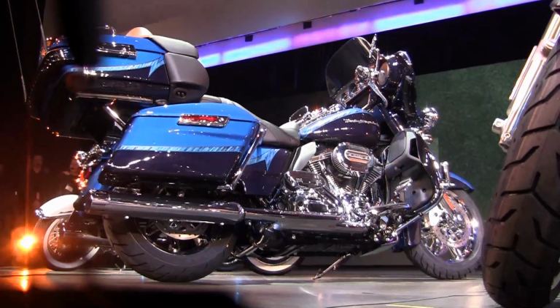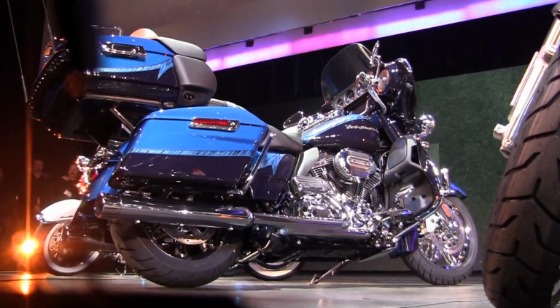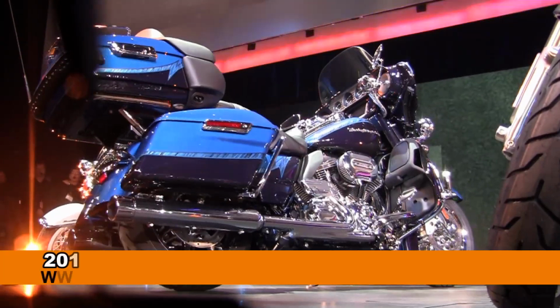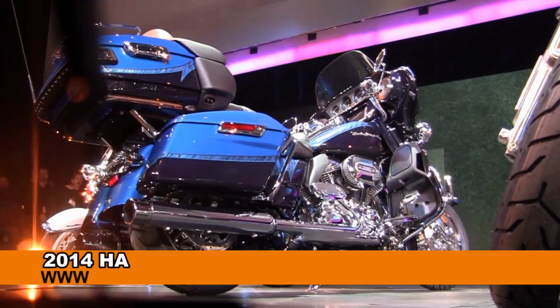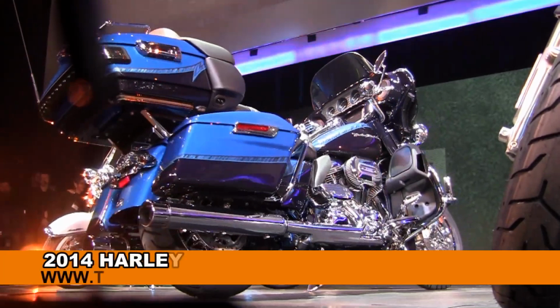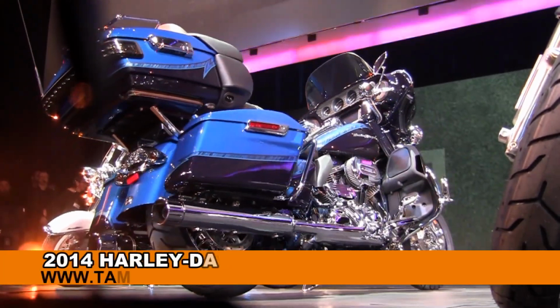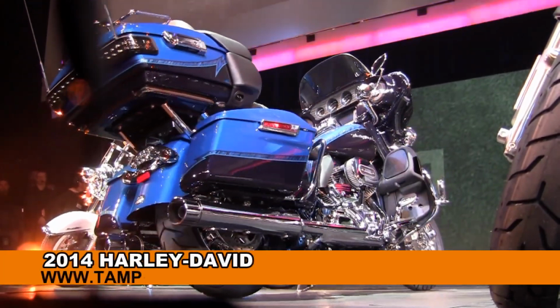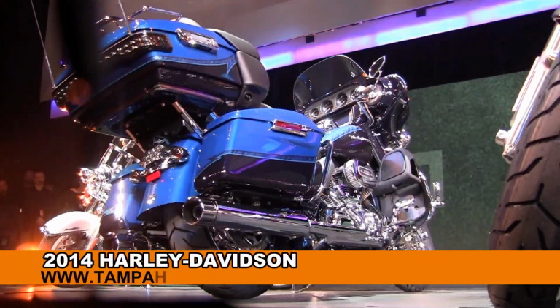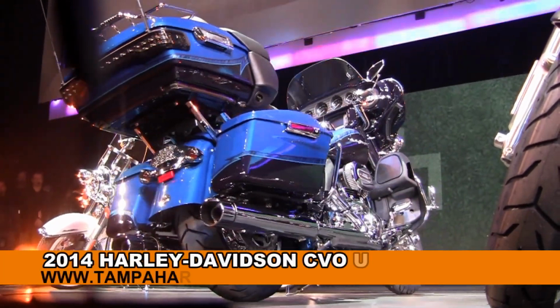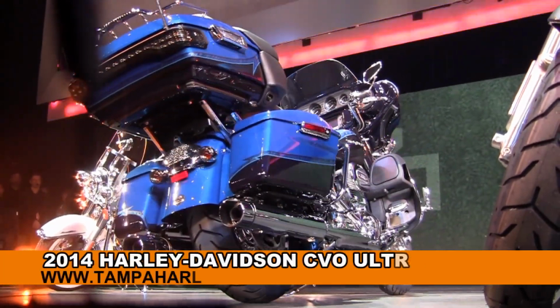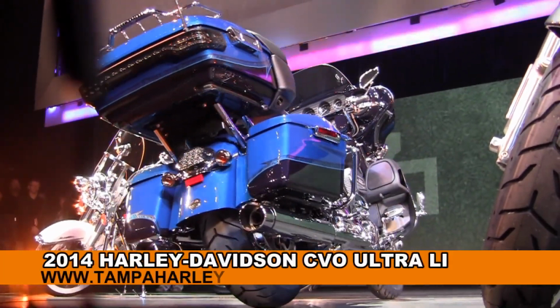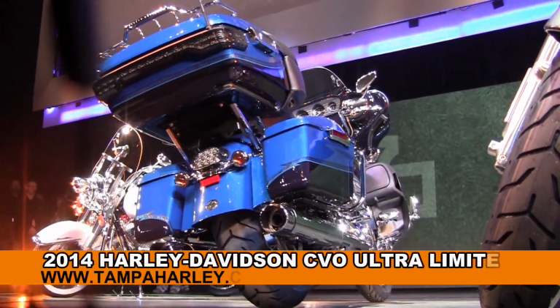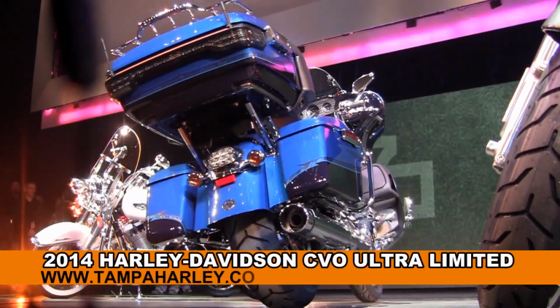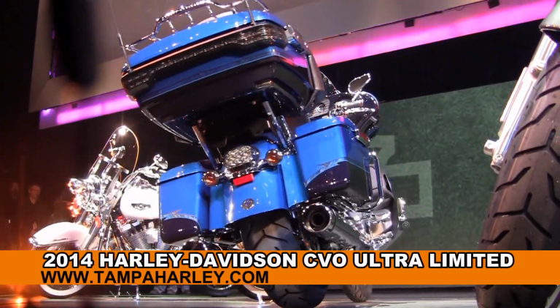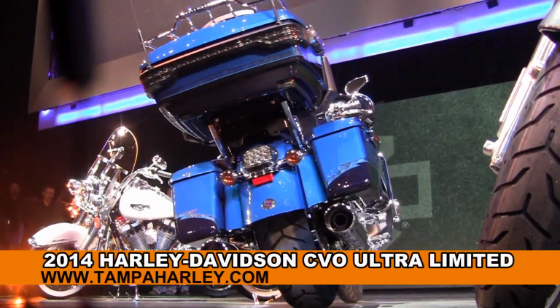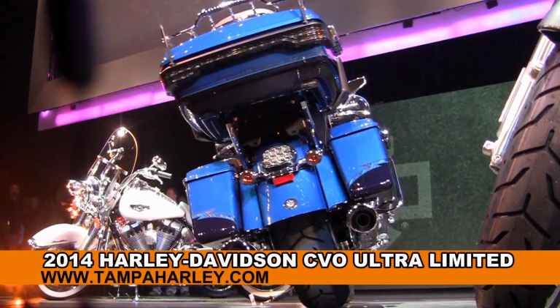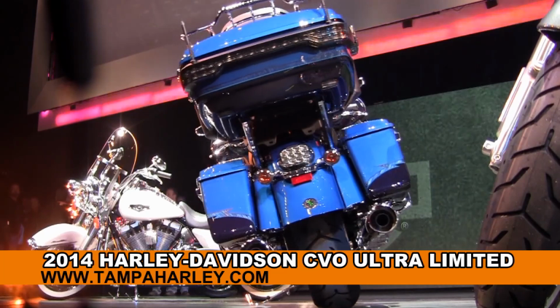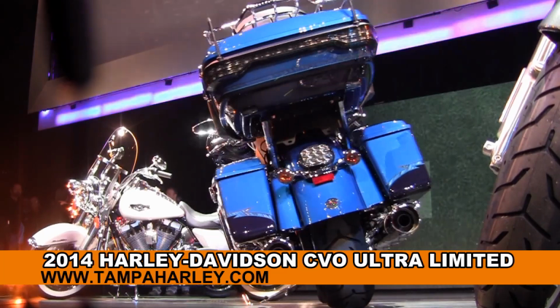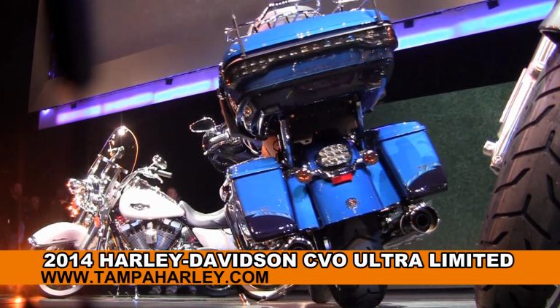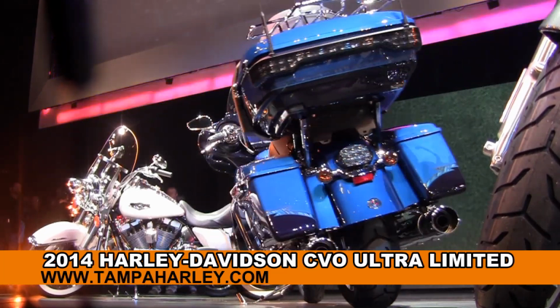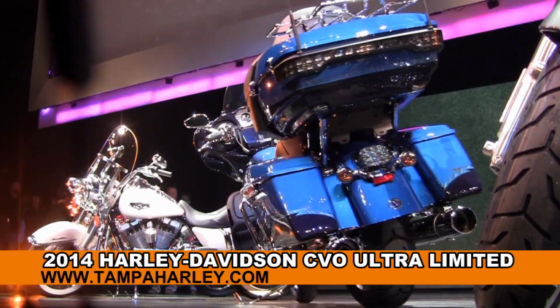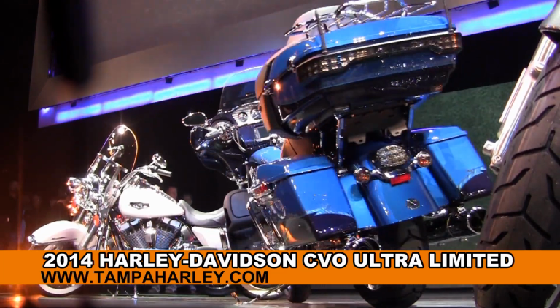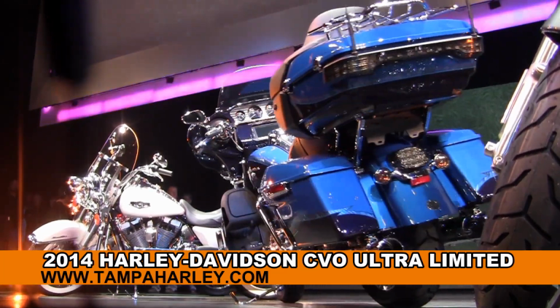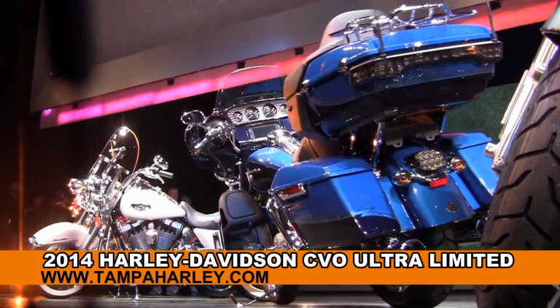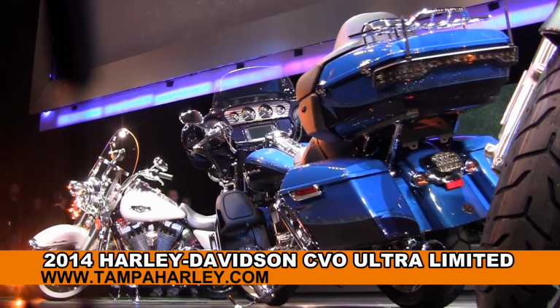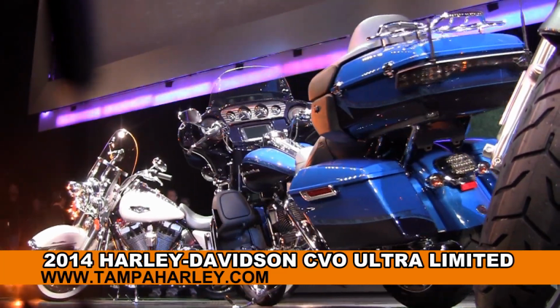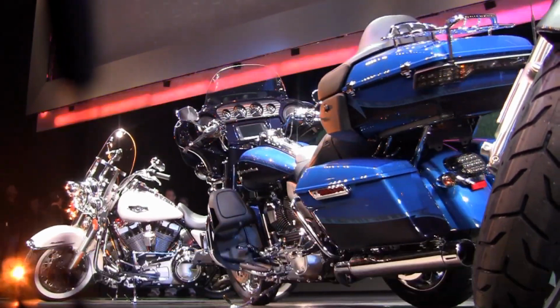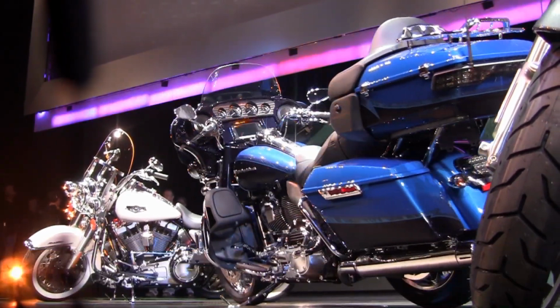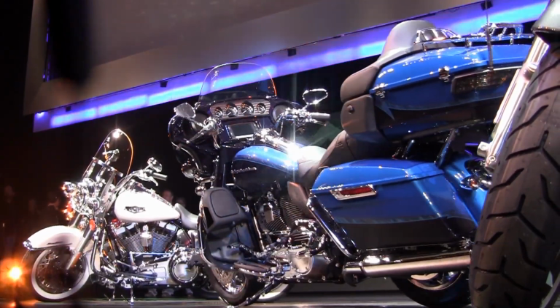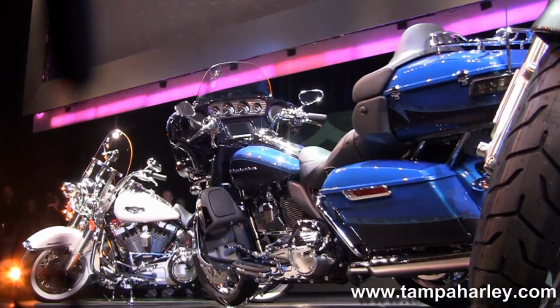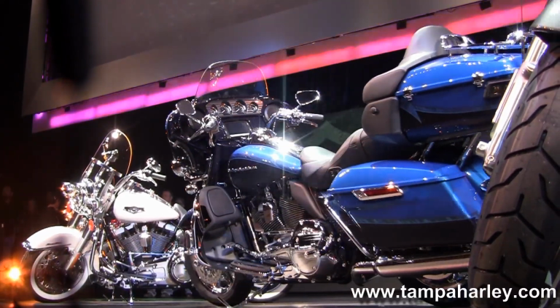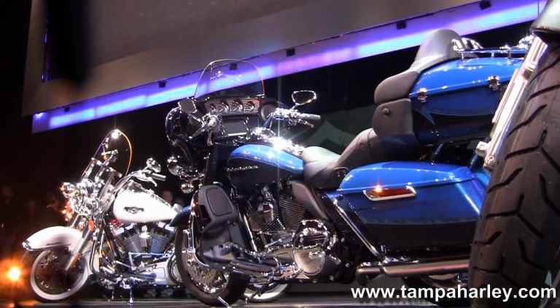Just unveiled at the 2013 dealer show in Denver, Colorado, we have the 2014 Ultra Limited with the new liquid and air-cooled high output 110 cubic inch engine.